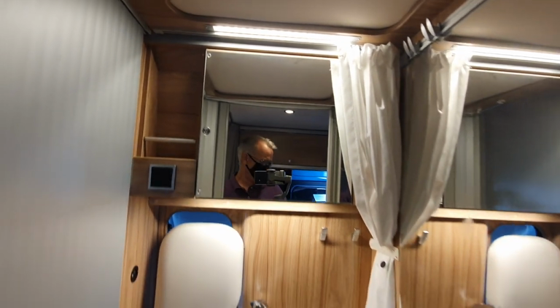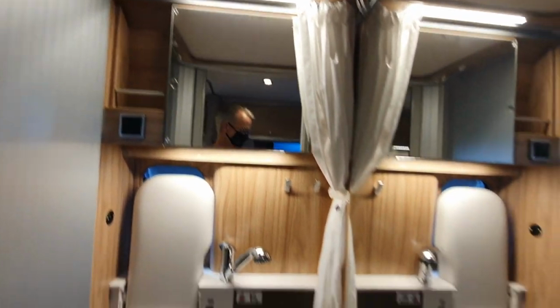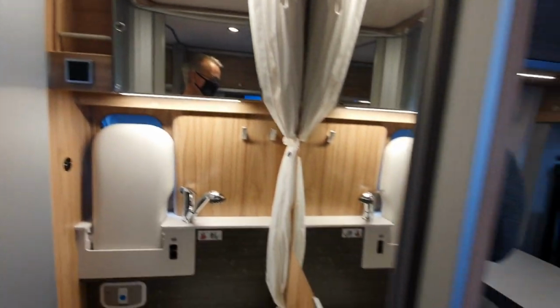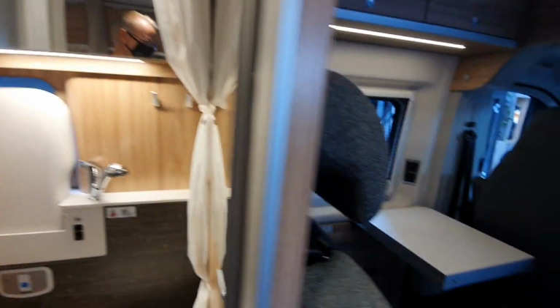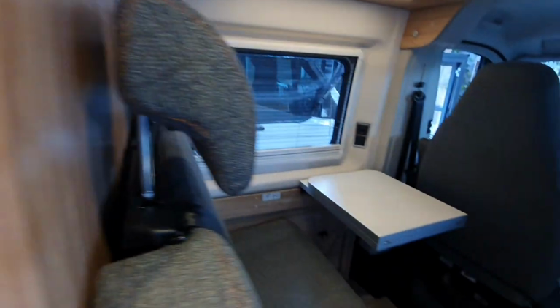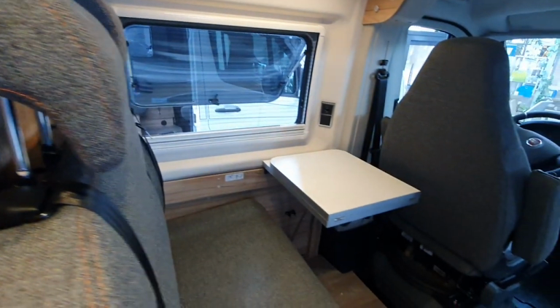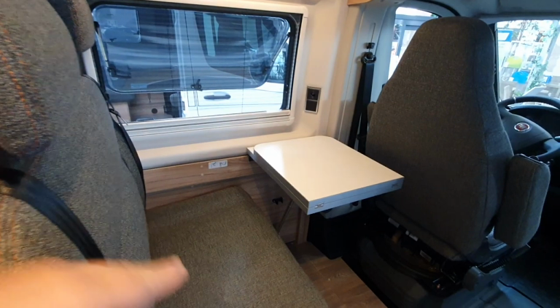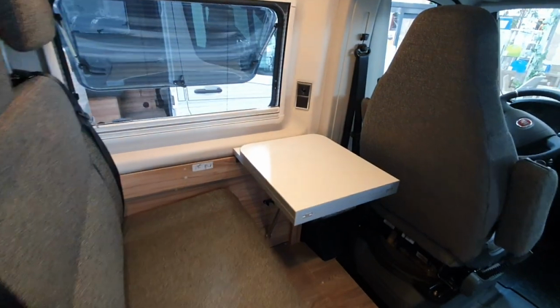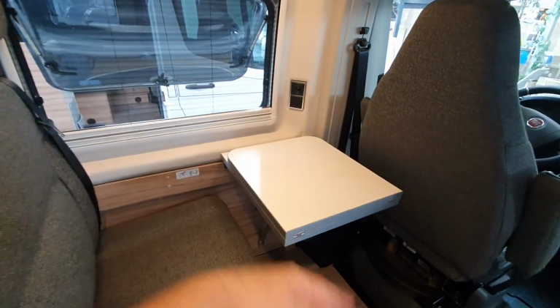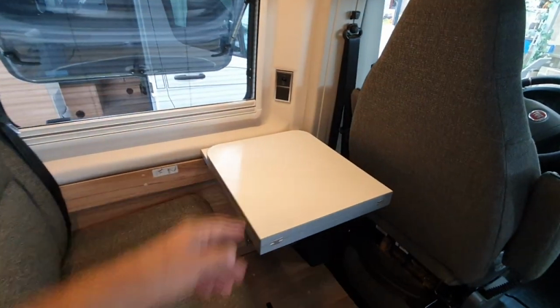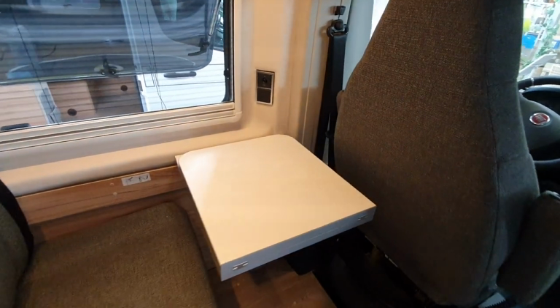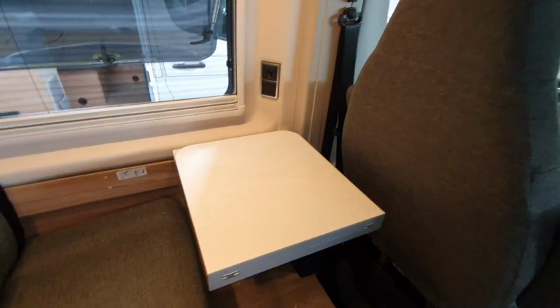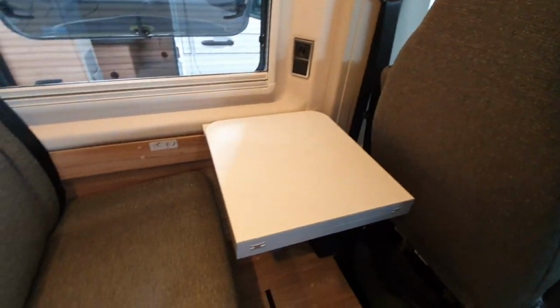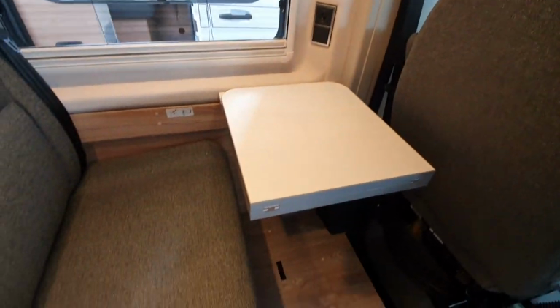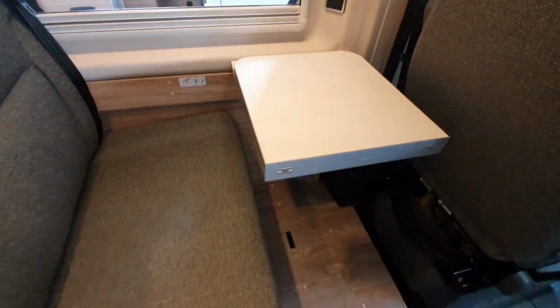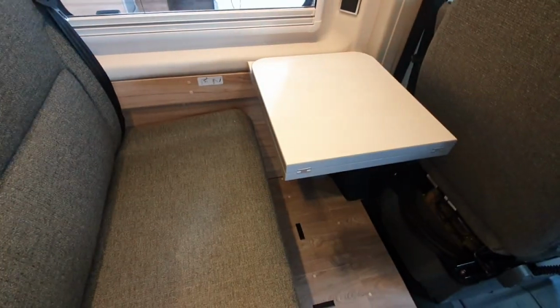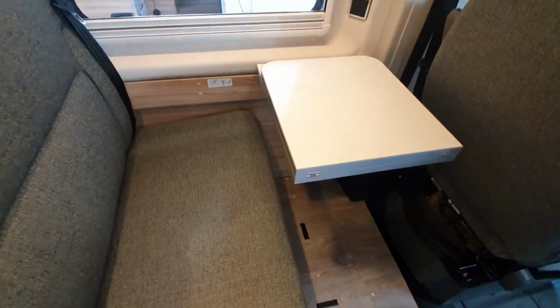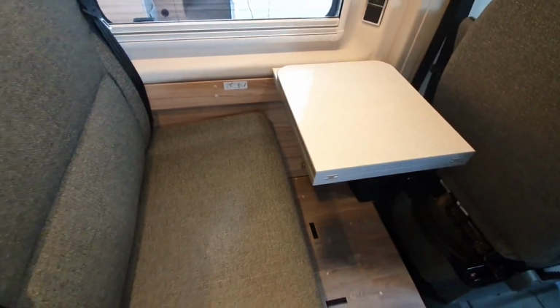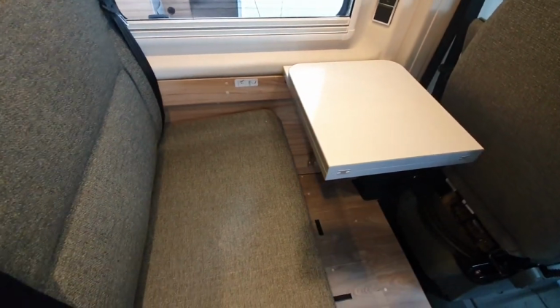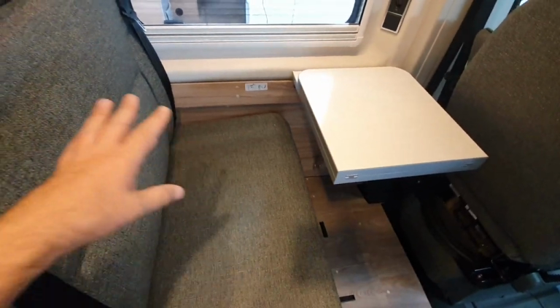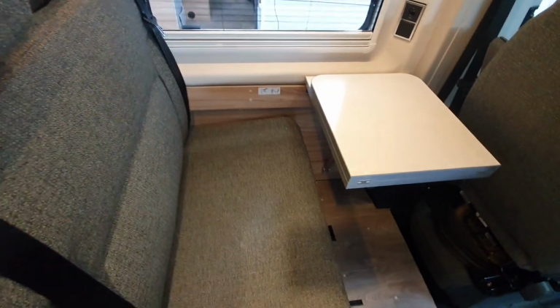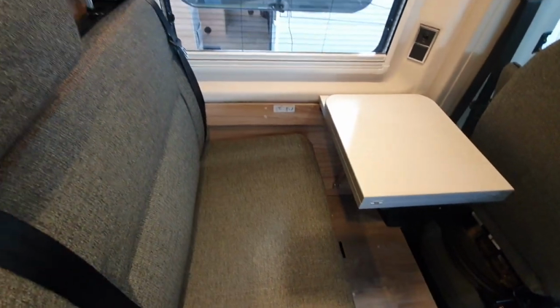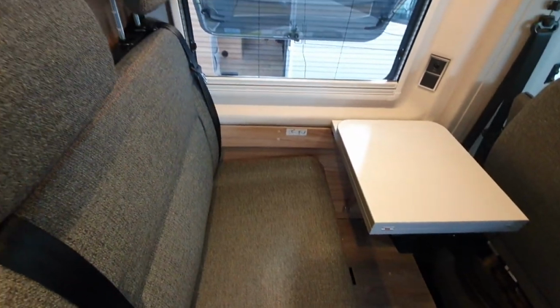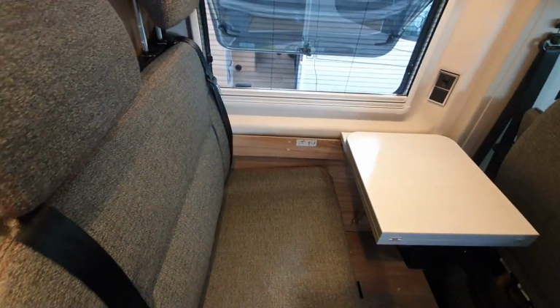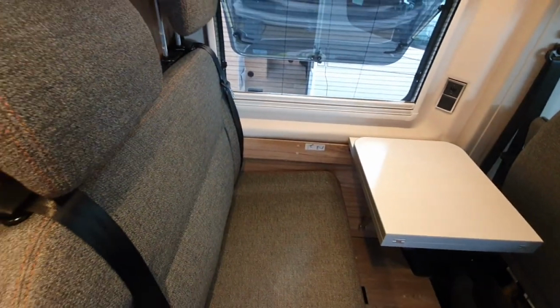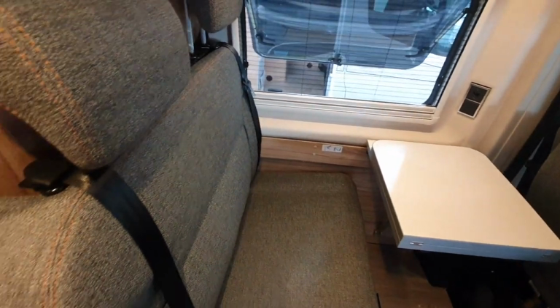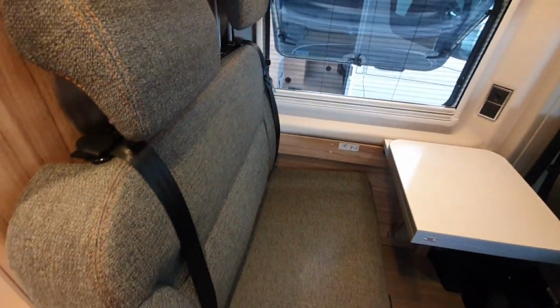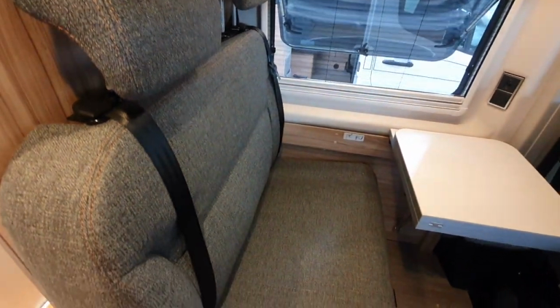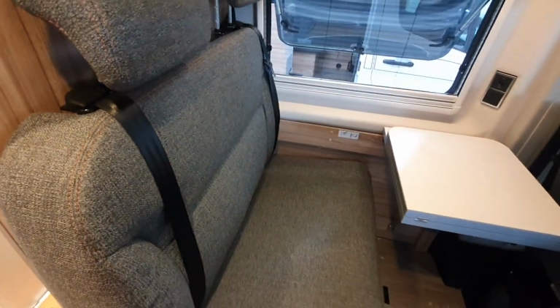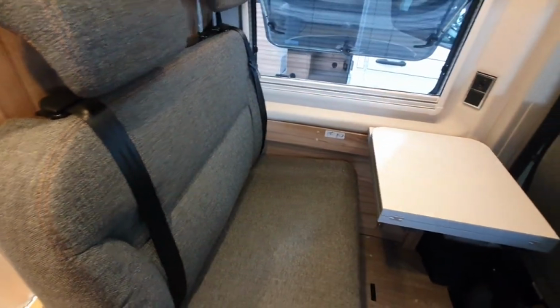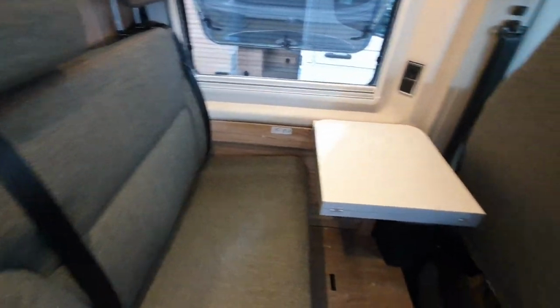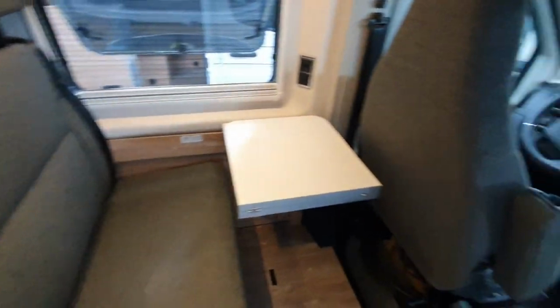Coming up to the front here we've got the table which will fold over like that, giving more space for access, as well as a large bench seat facing forwards down here.